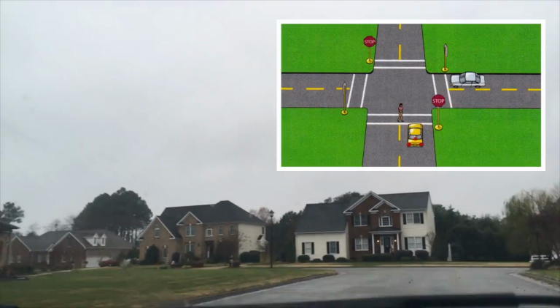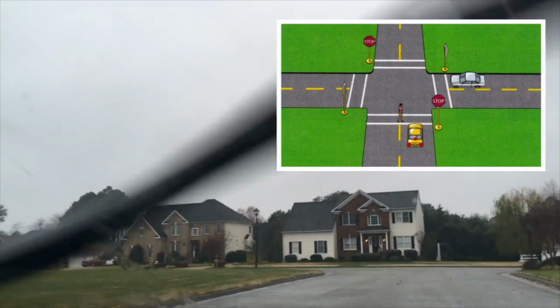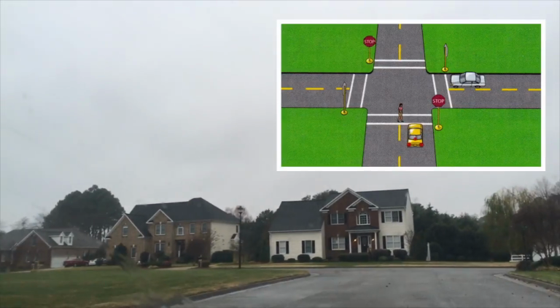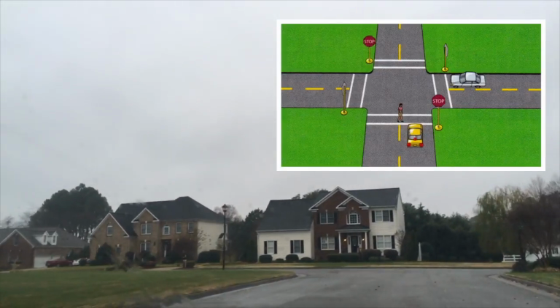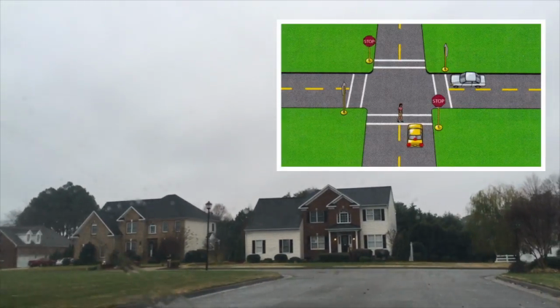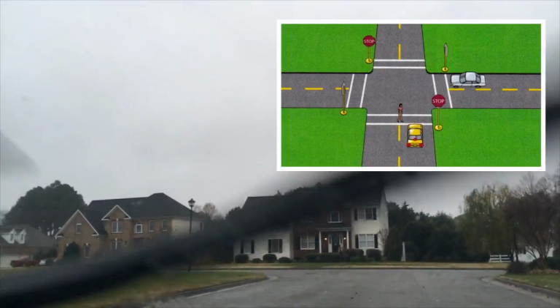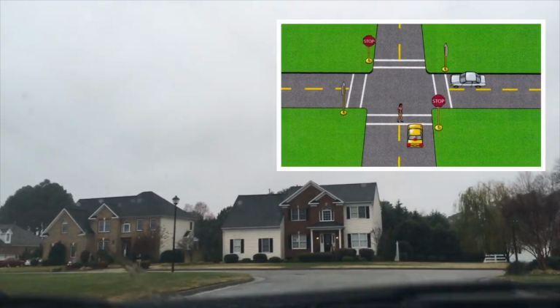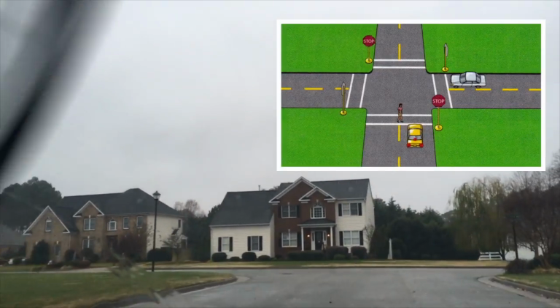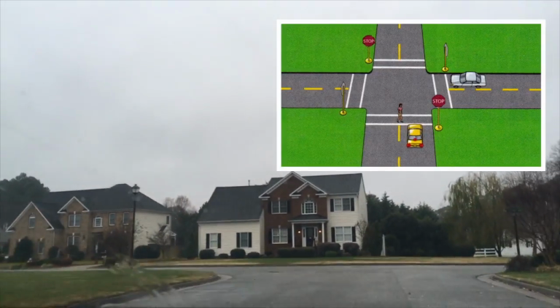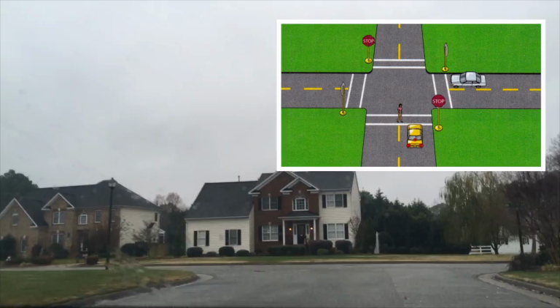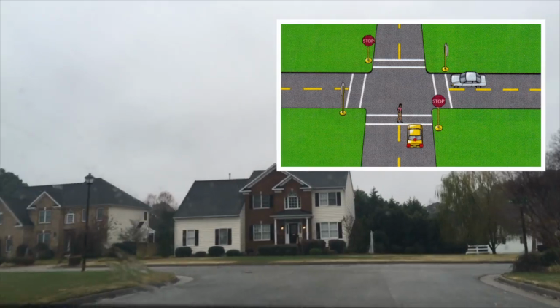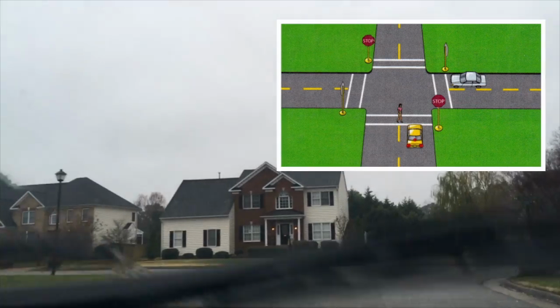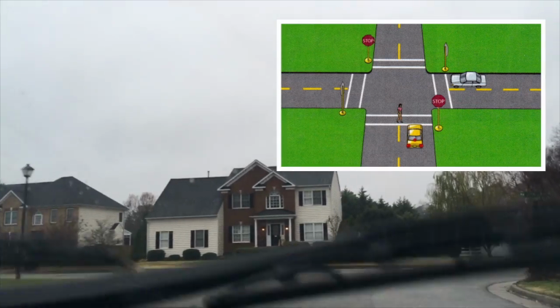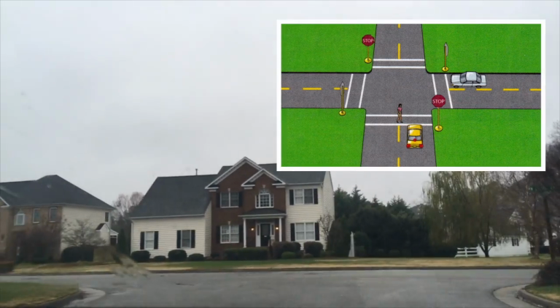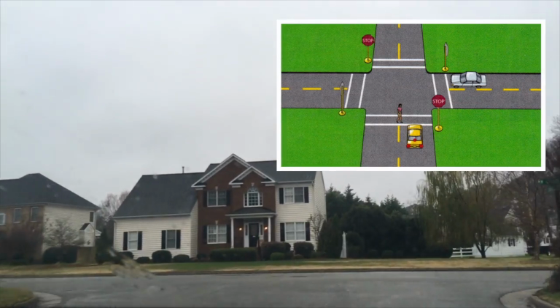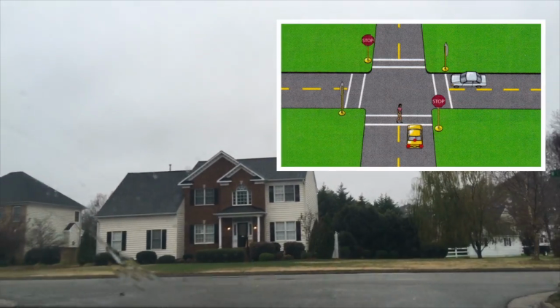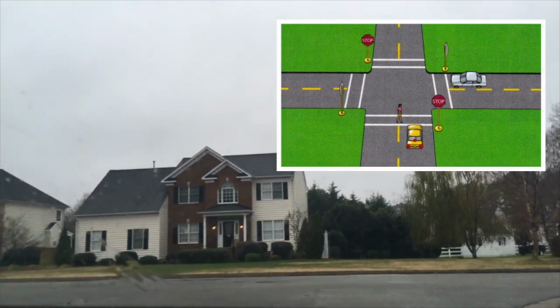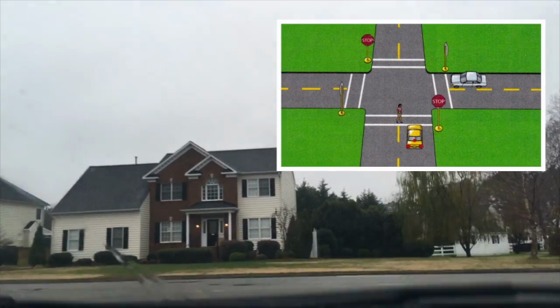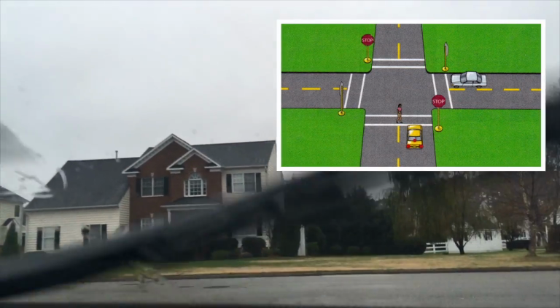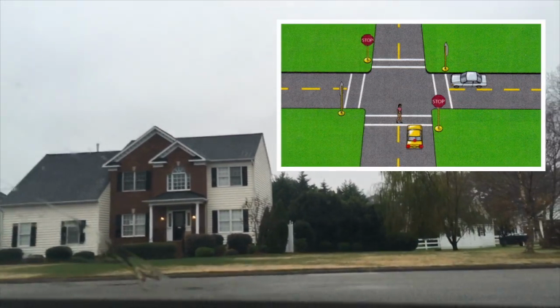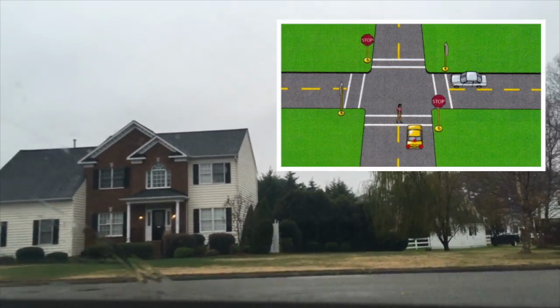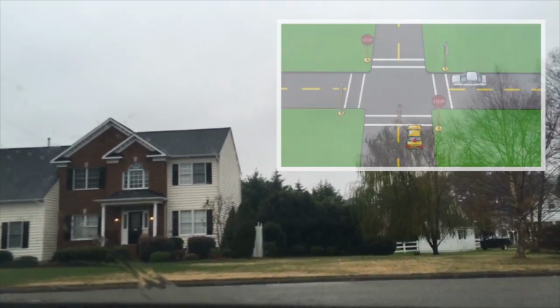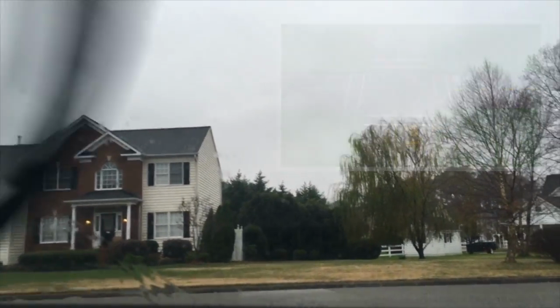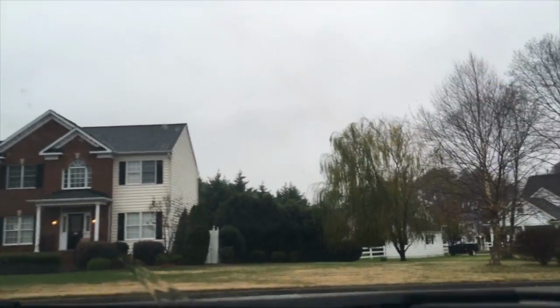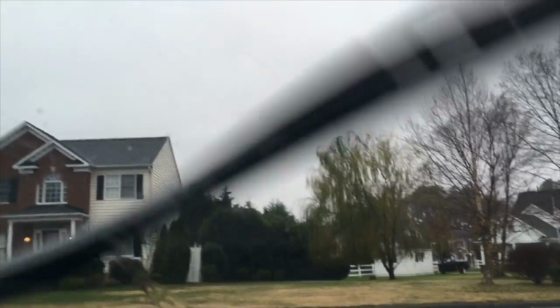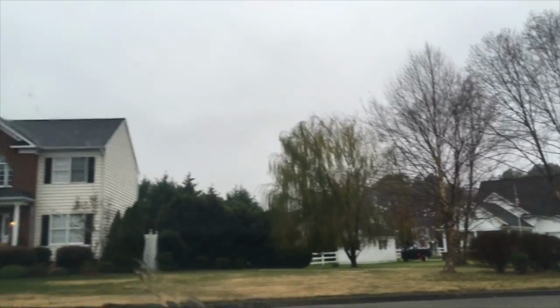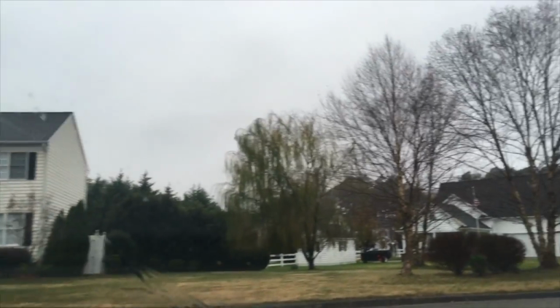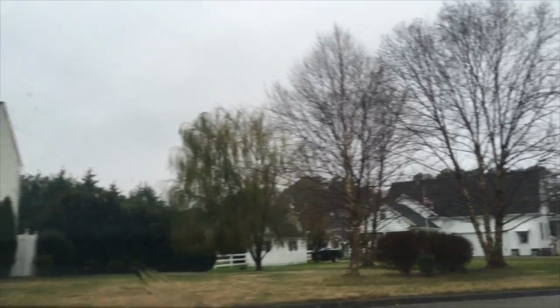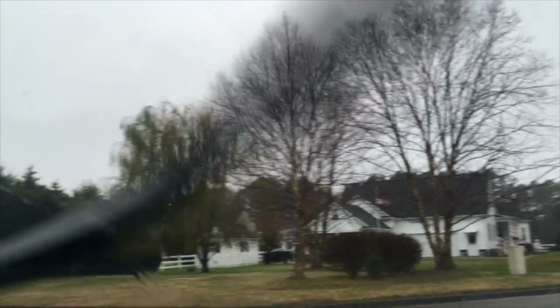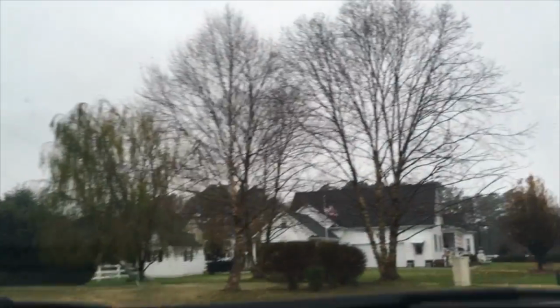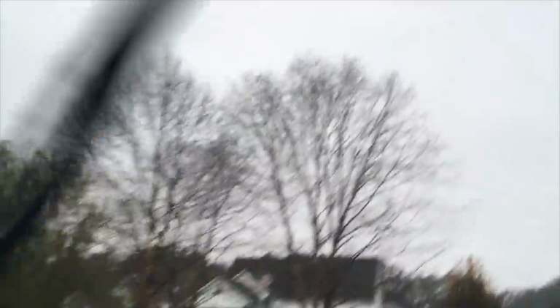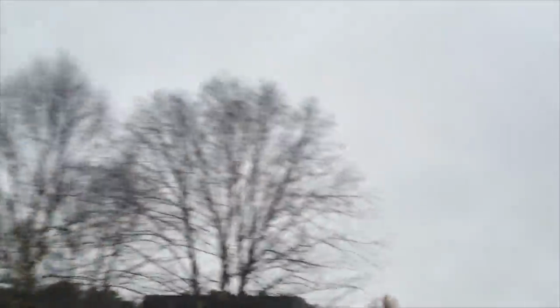Yield at four-way stops to all pedestrians entering your crosswalk, vehicles that arrive first, or a vehicle from the right if you arrive at the same time.